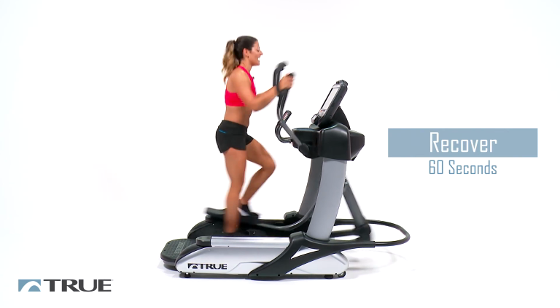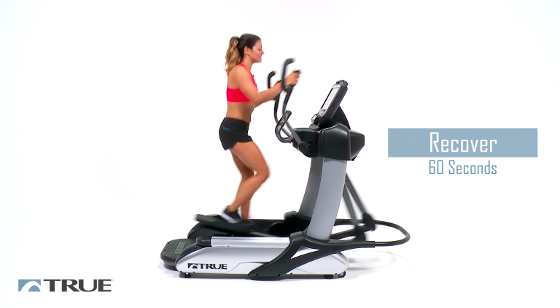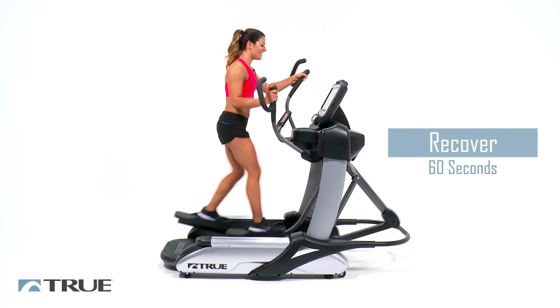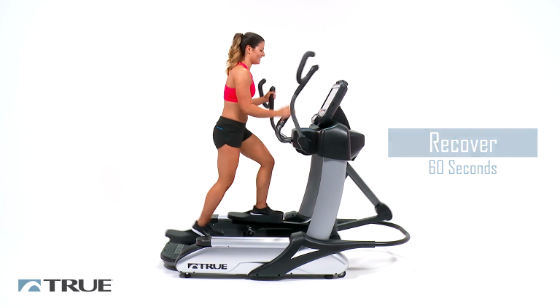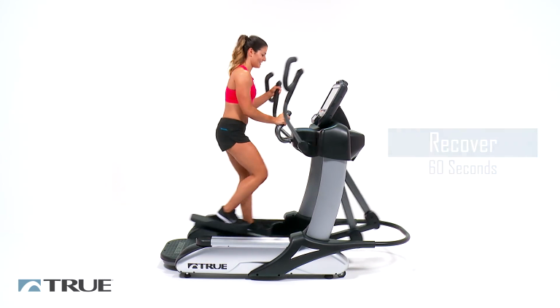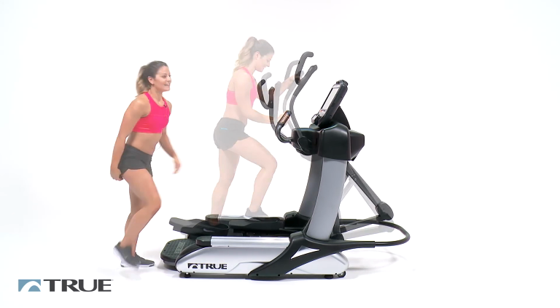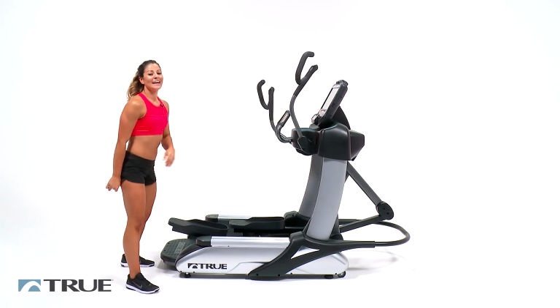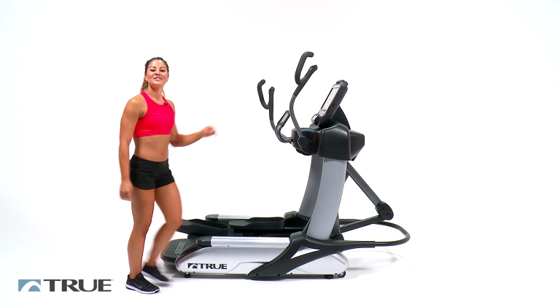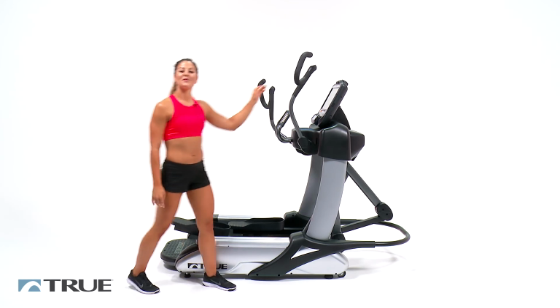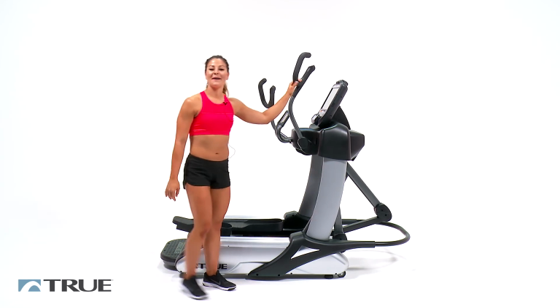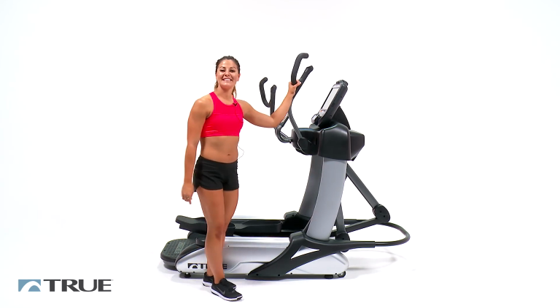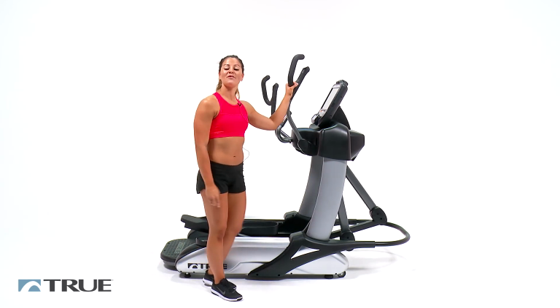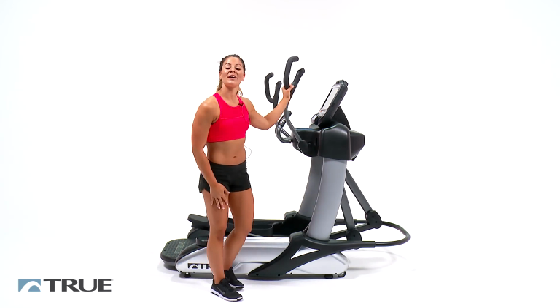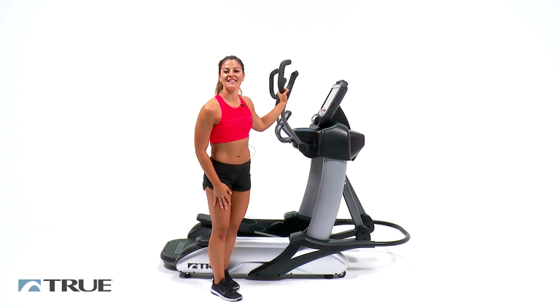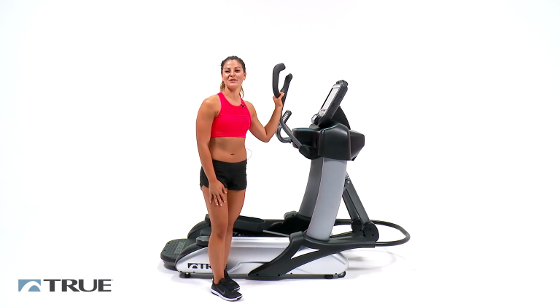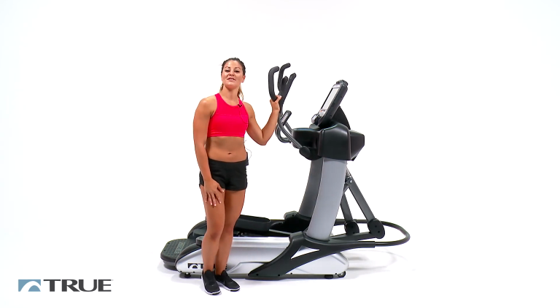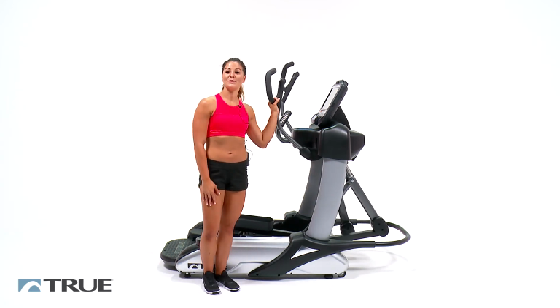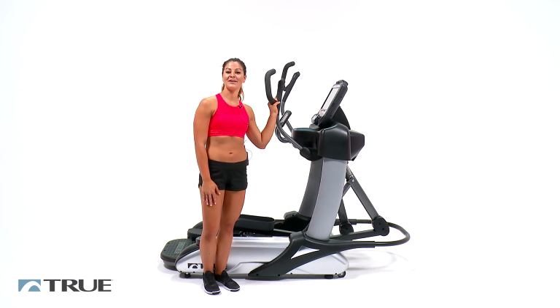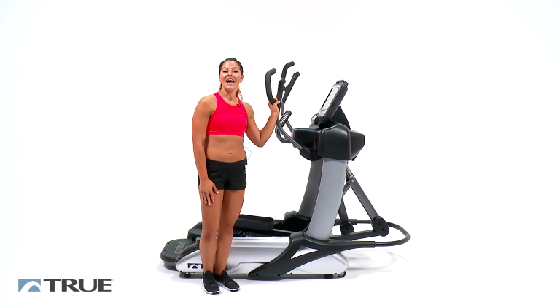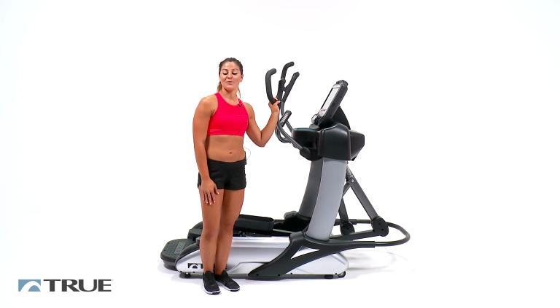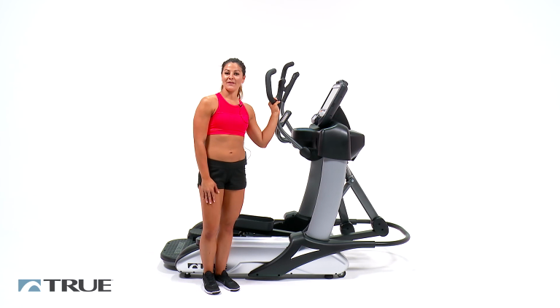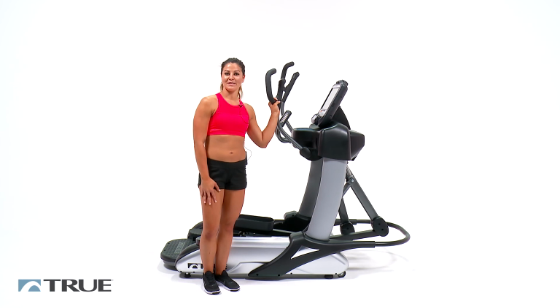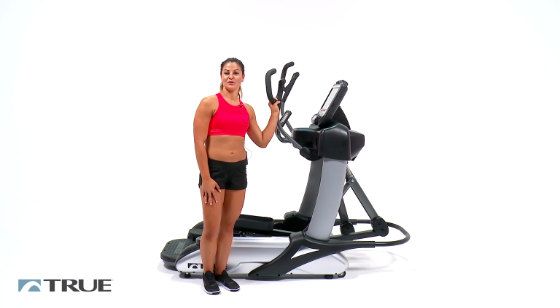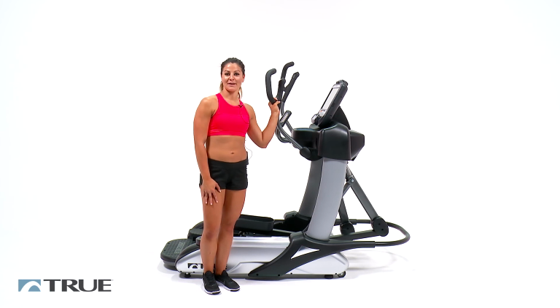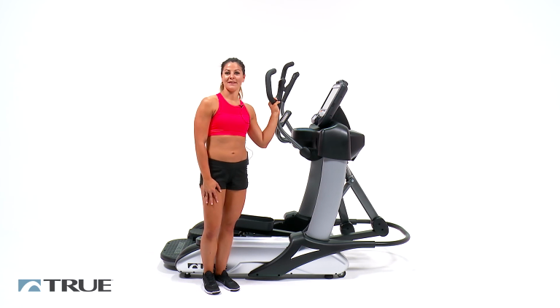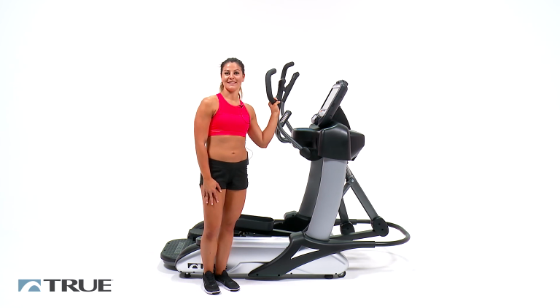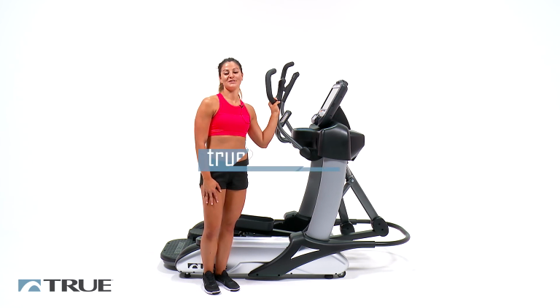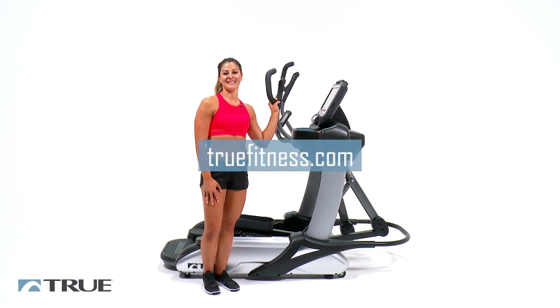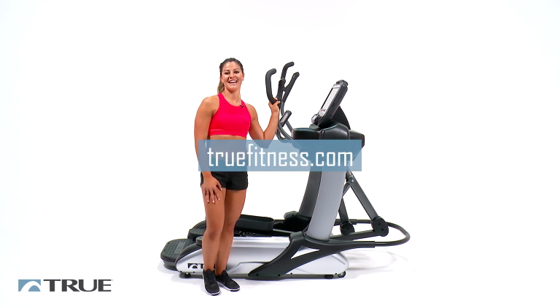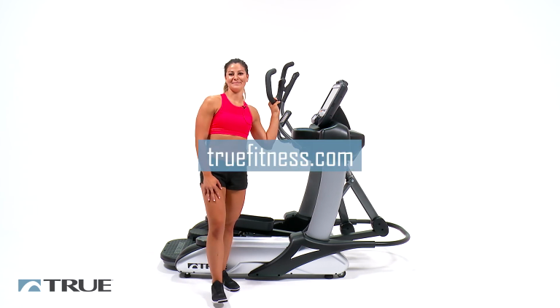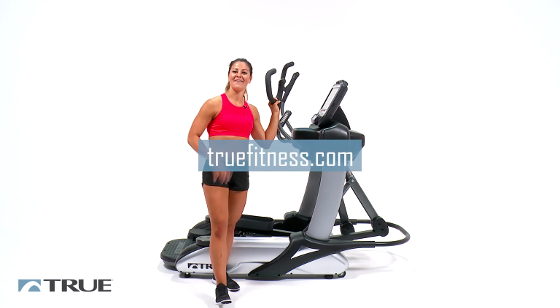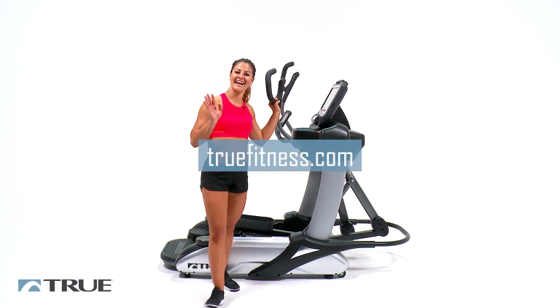And we're done. Thank you so much for working out with me today. For more workouts just like this one, you can visit our YouTube channel. And for more information about True Spectrum, visit us at truefitness.com. Have a good day, guys.